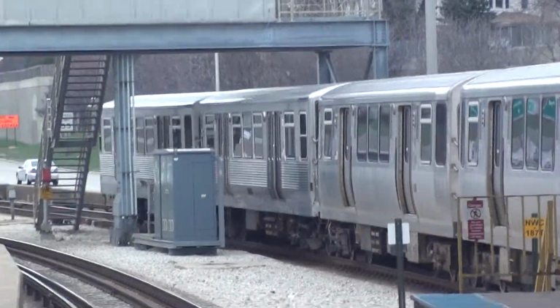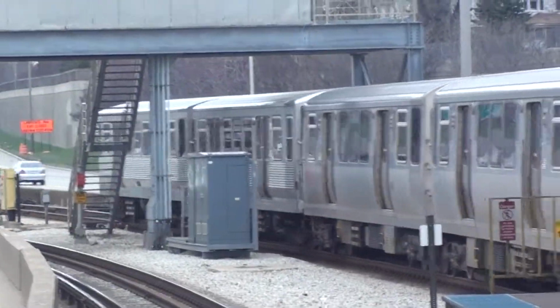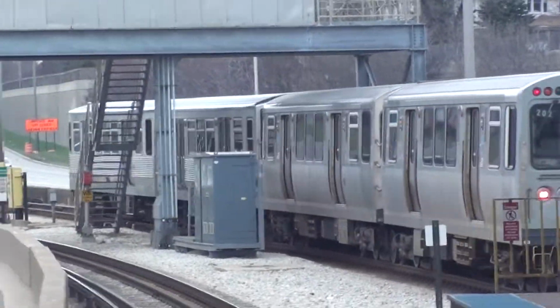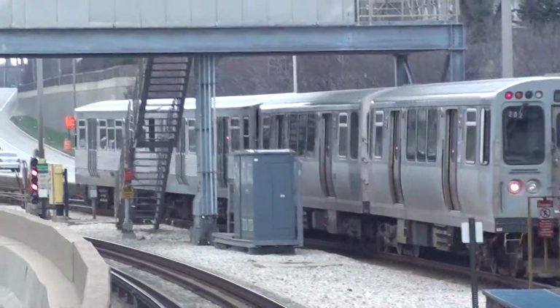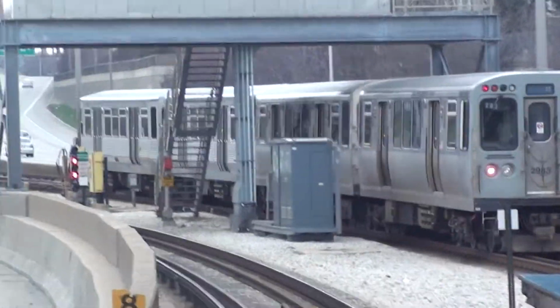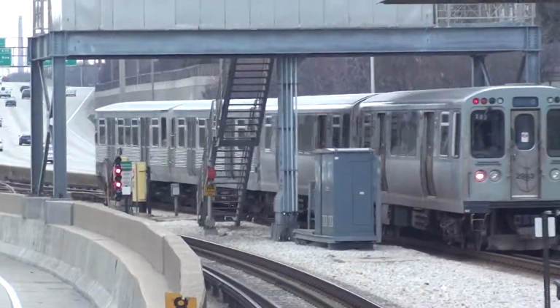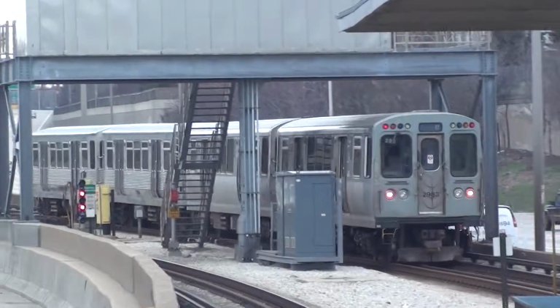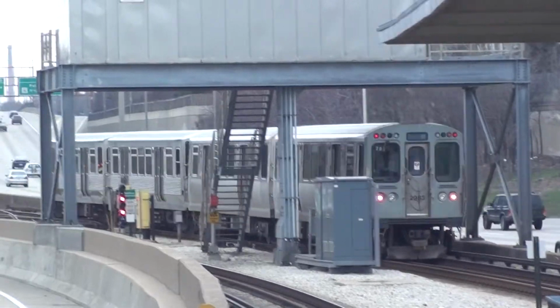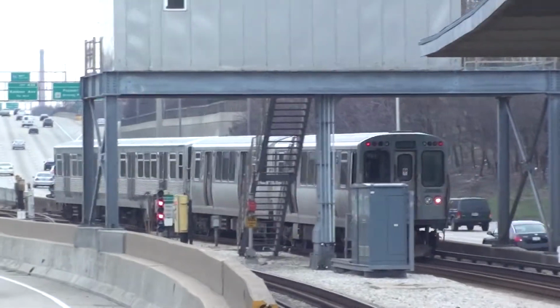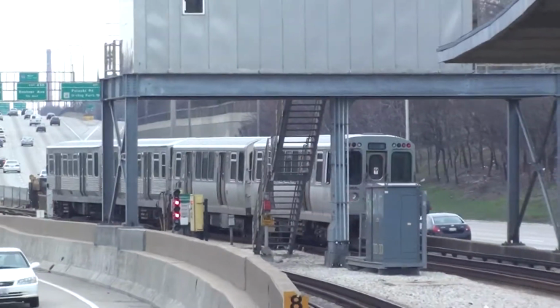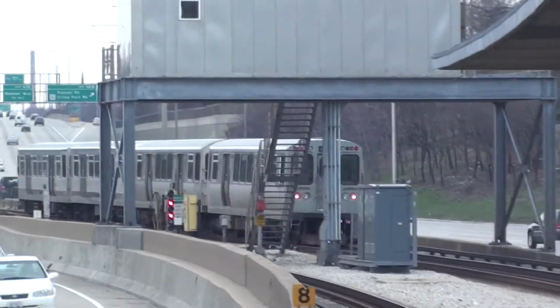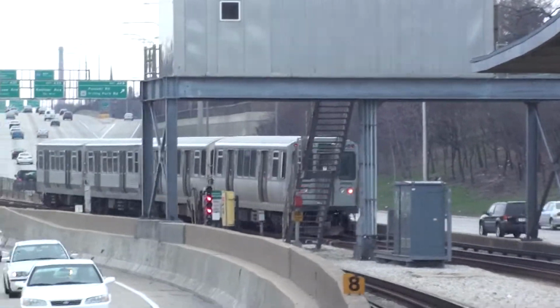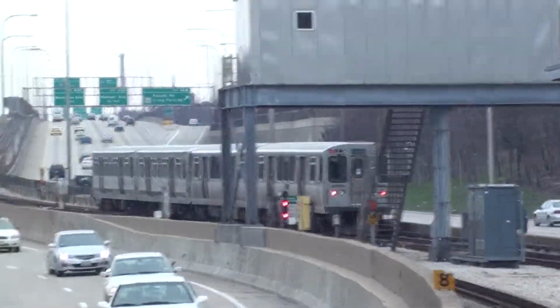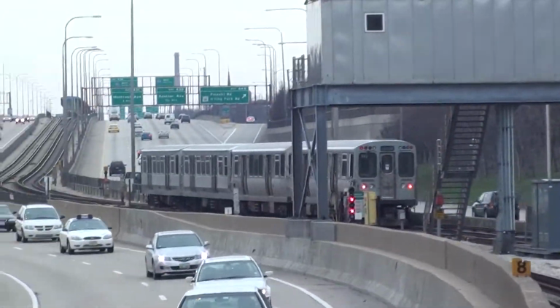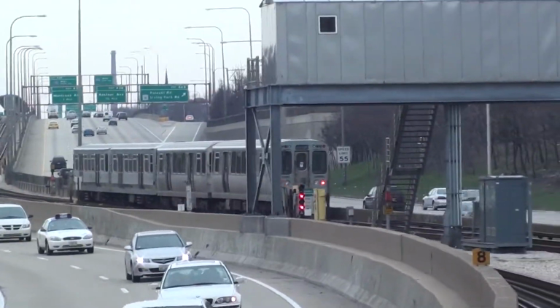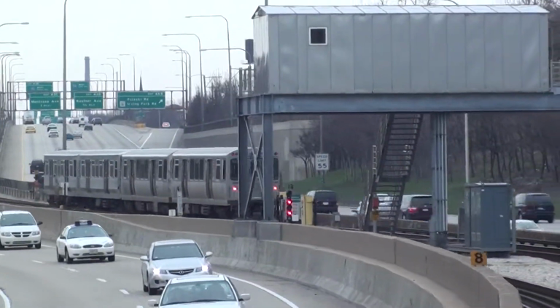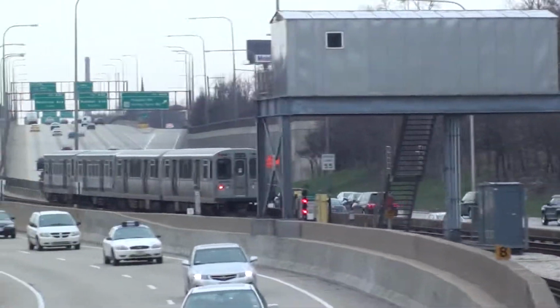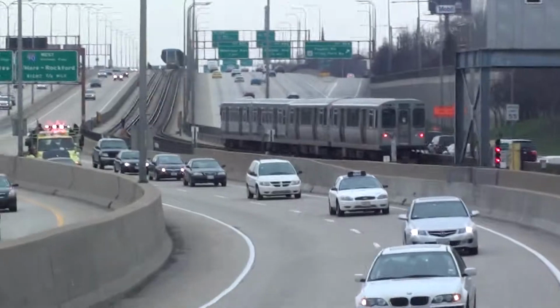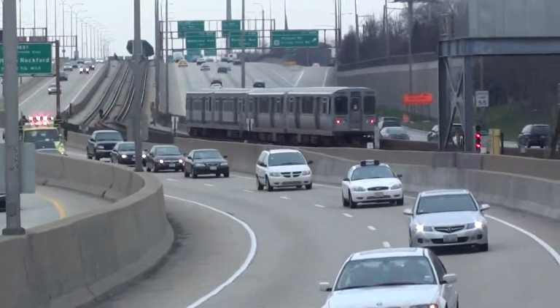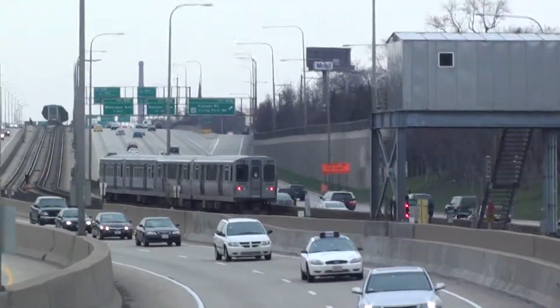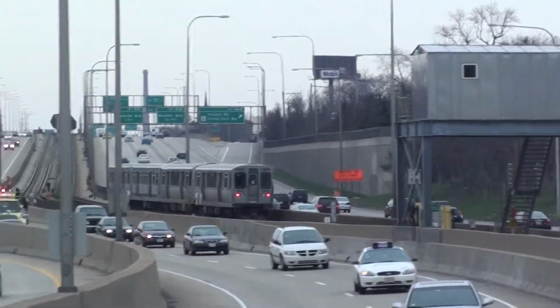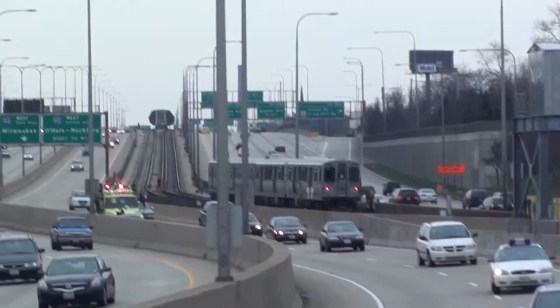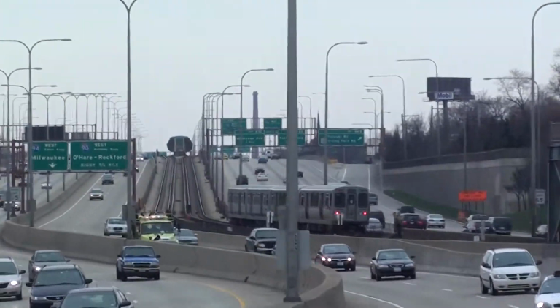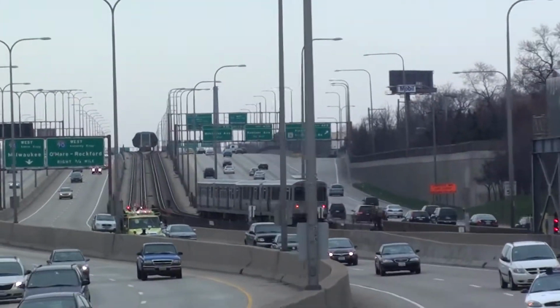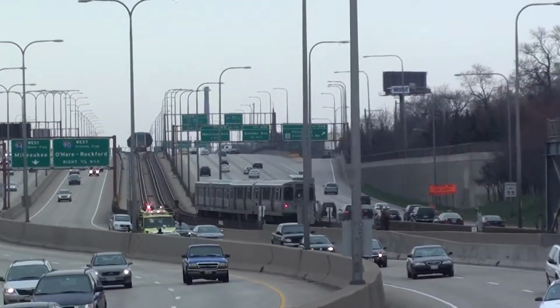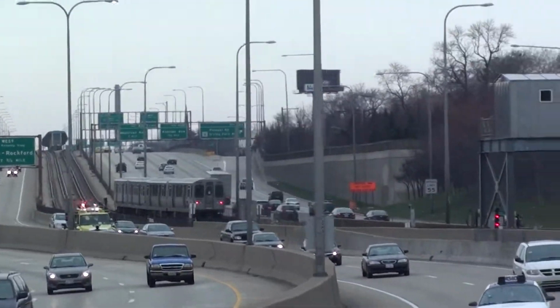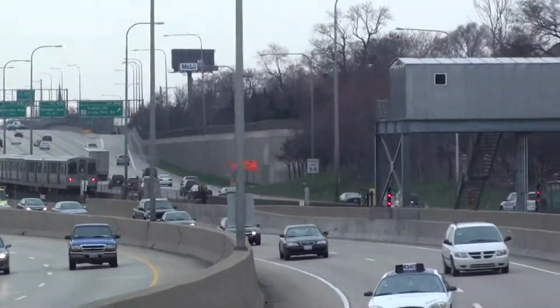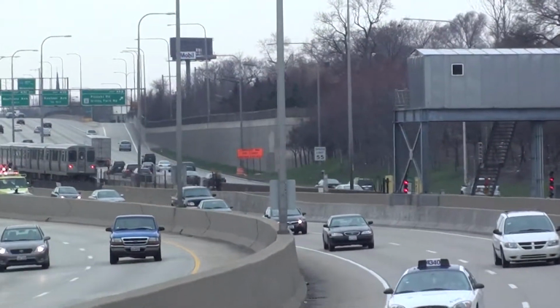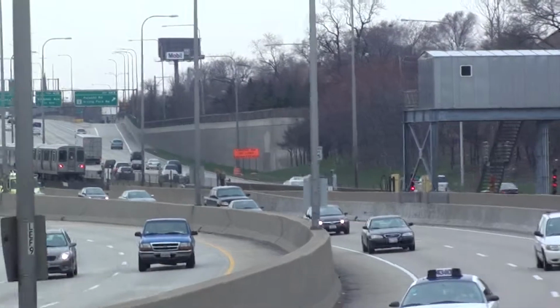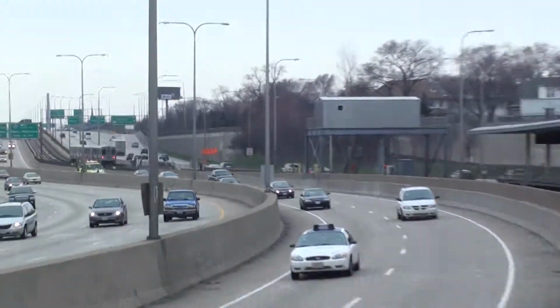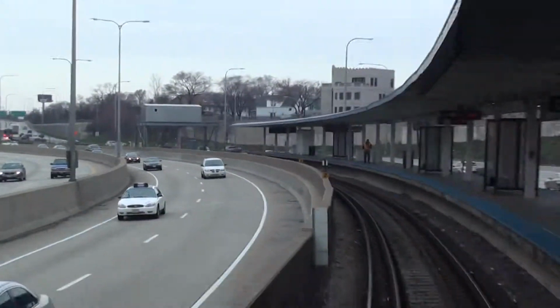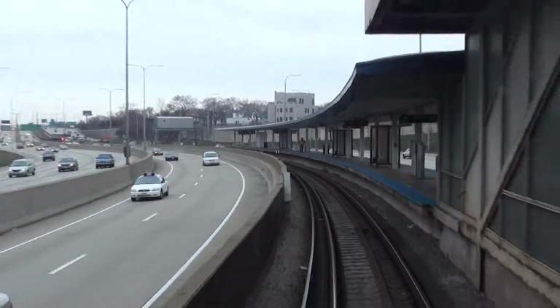Notice how the expressway dips down to cross underneath the Chicago and Northwestern. If you look out the right side, you will see some stone along the embankment. This is the bedrock underneath Chicago.